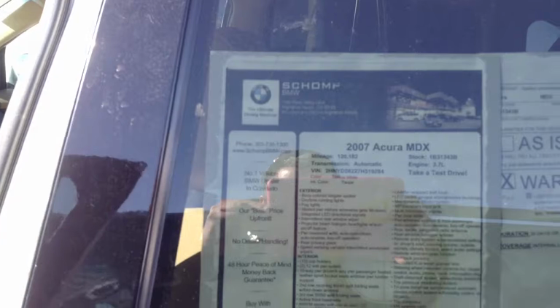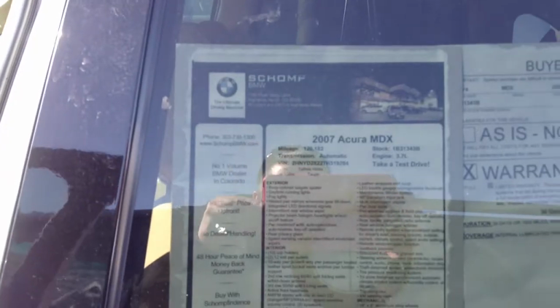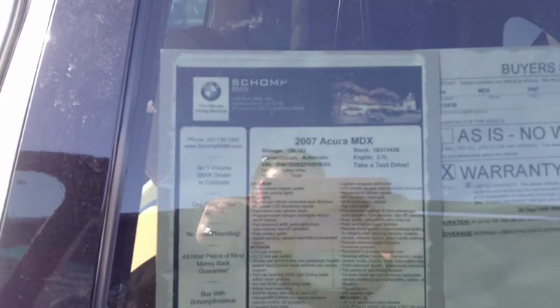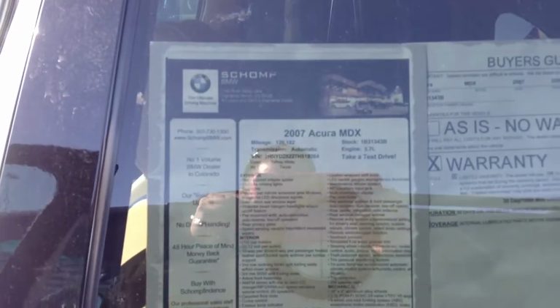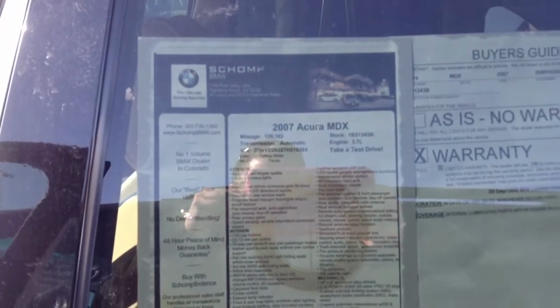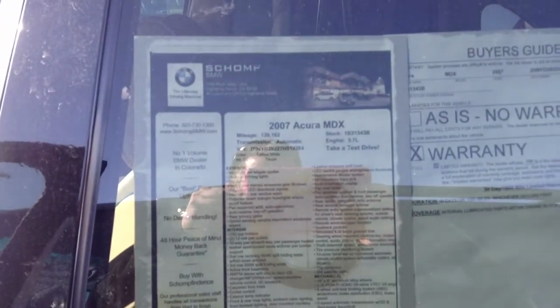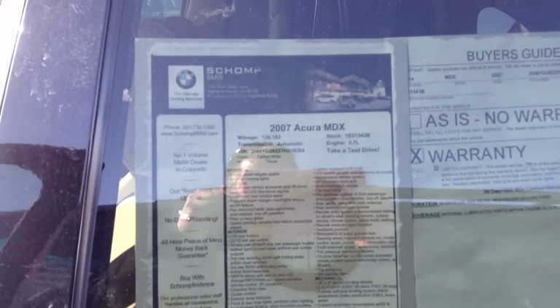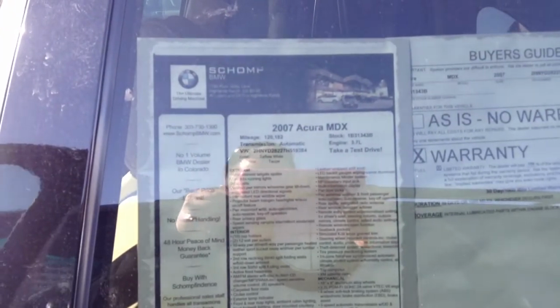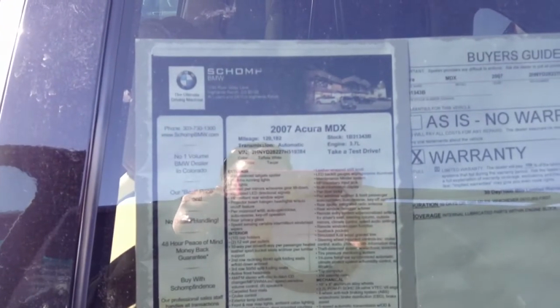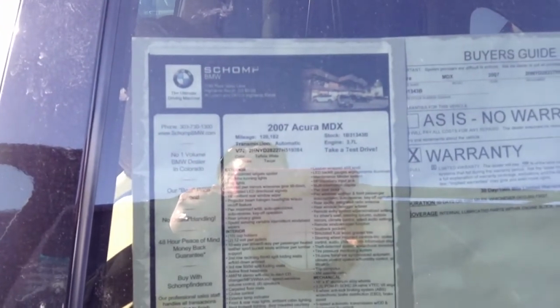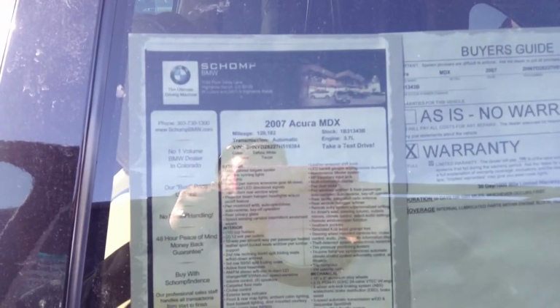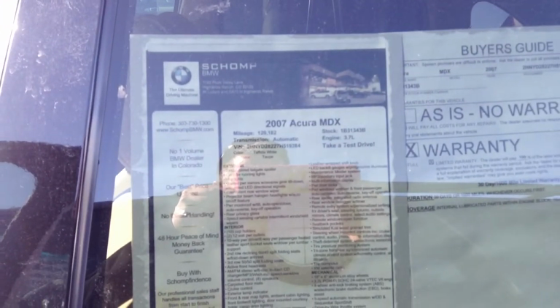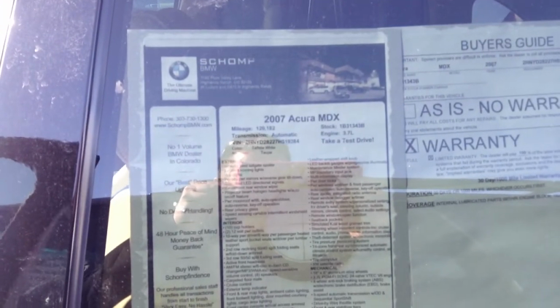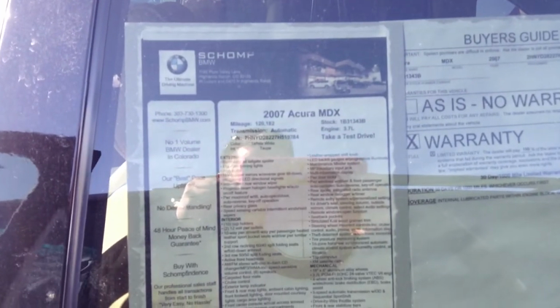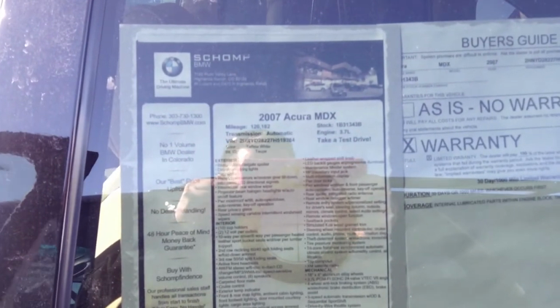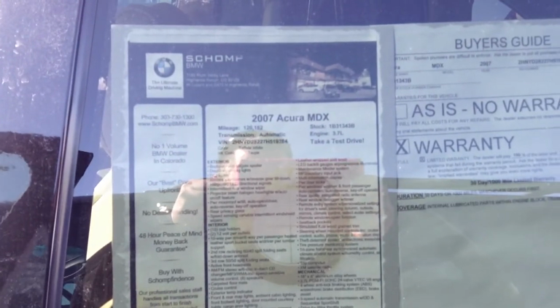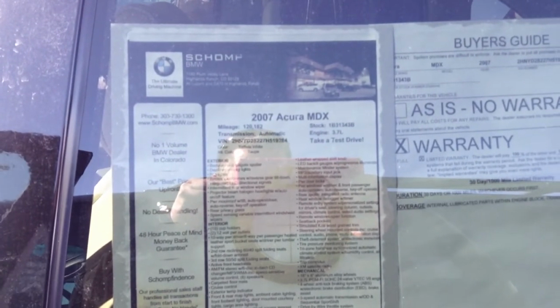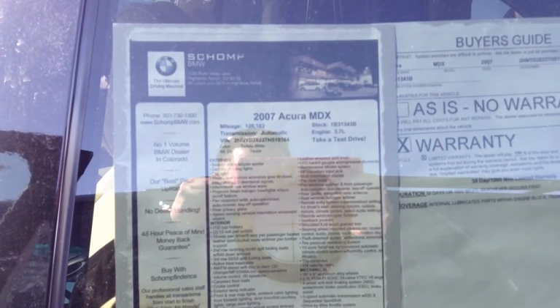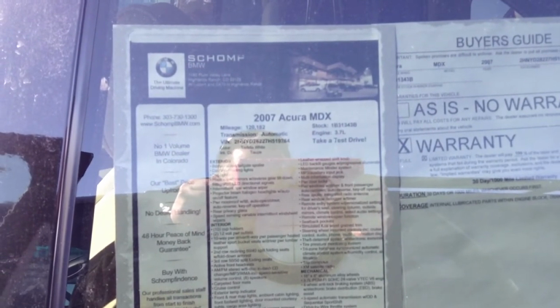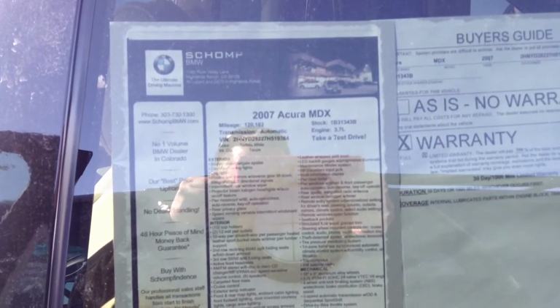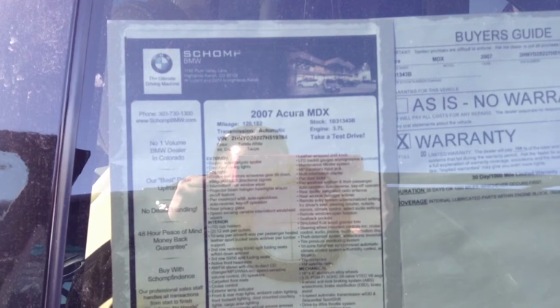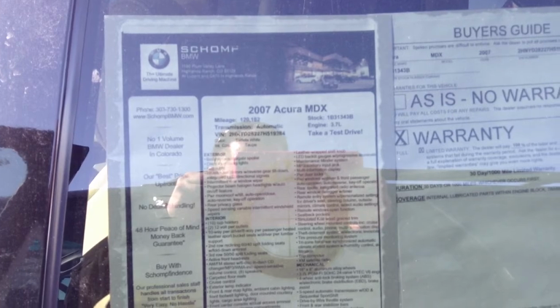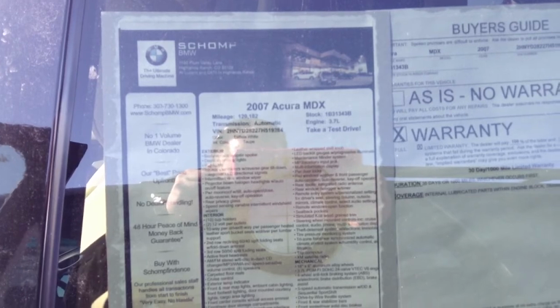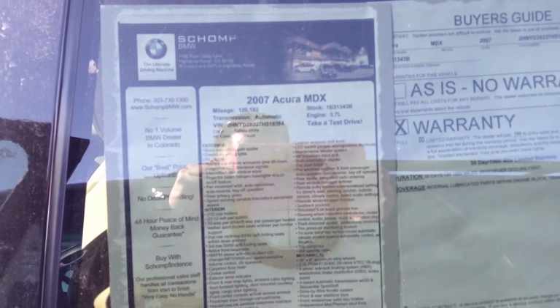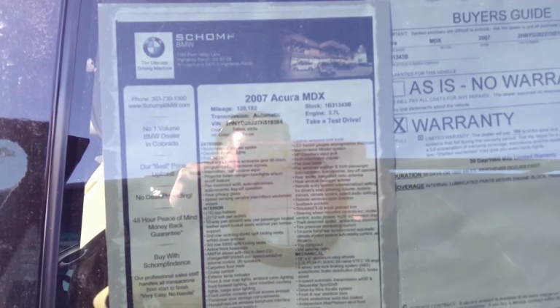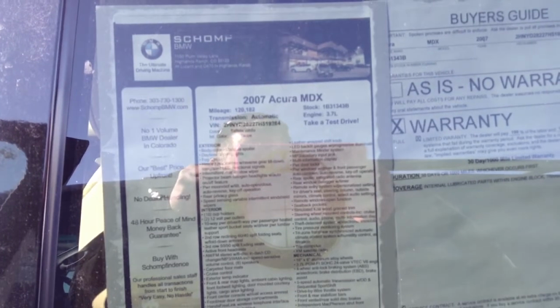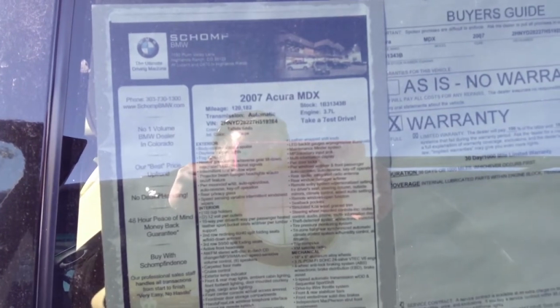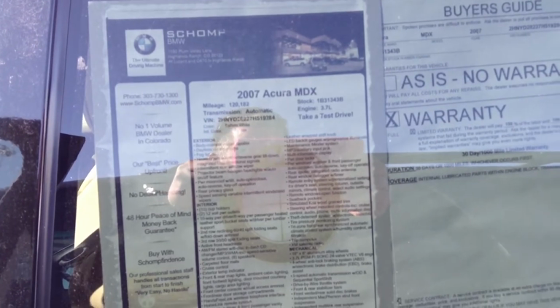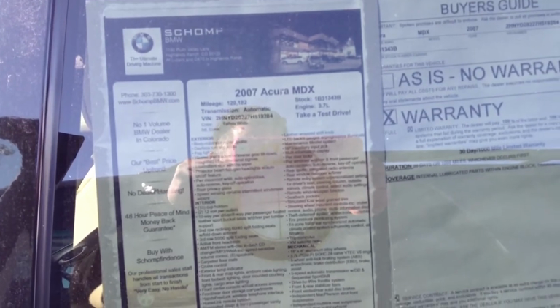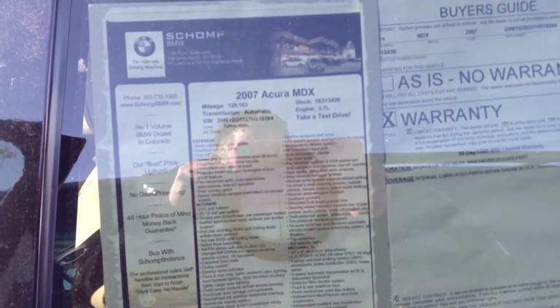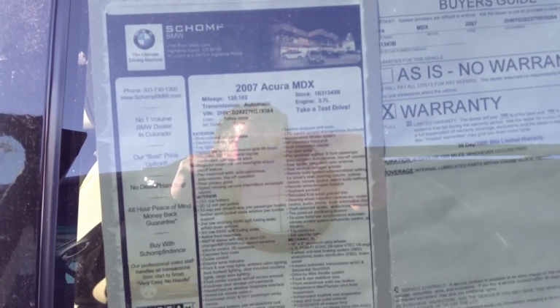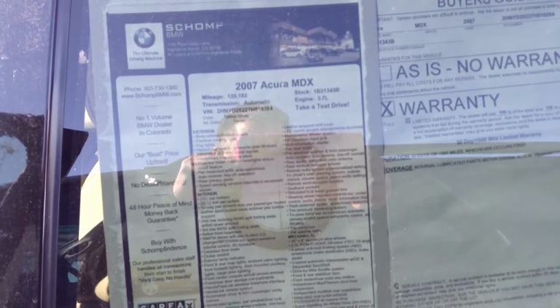Thanks for your inquiry on the 2007 Acura MDX. If you have any other questions, please give me a call at 303-730-1300.